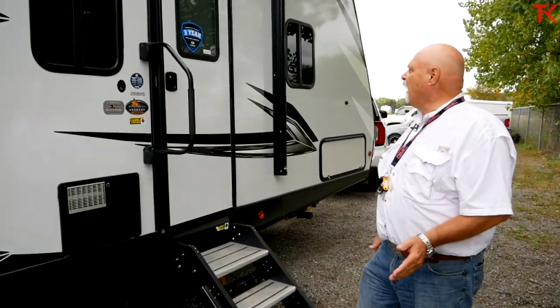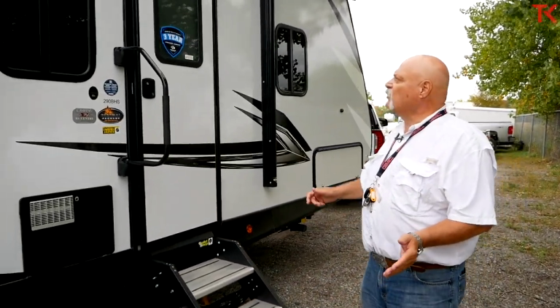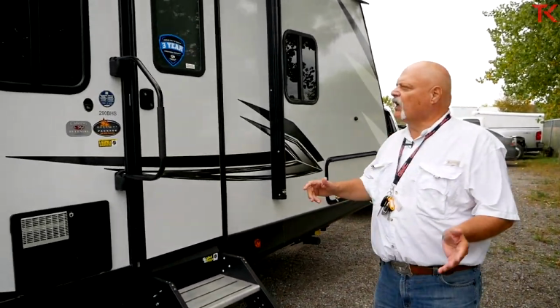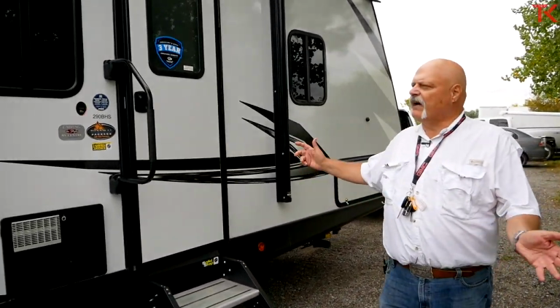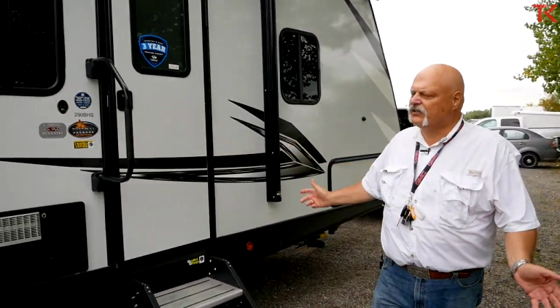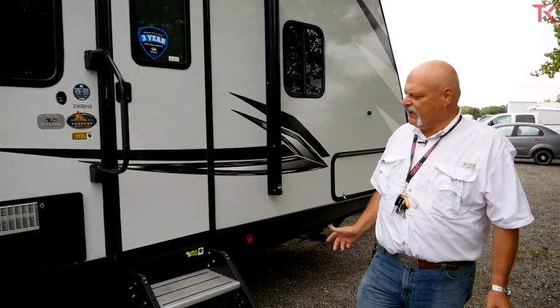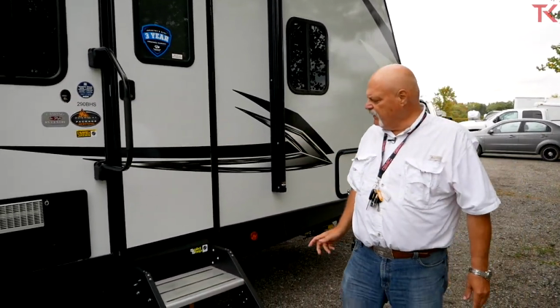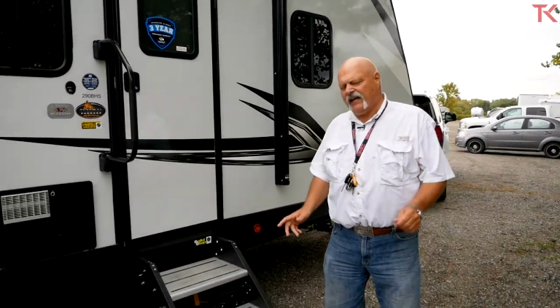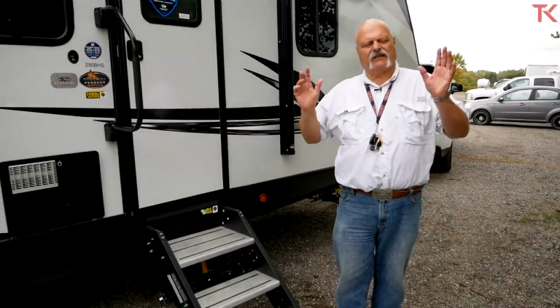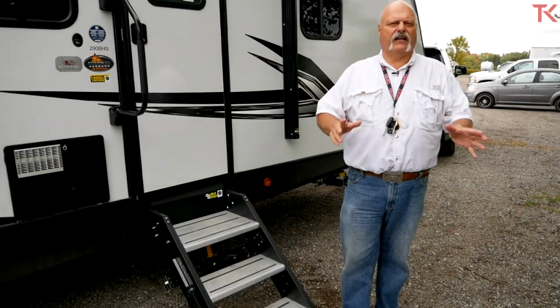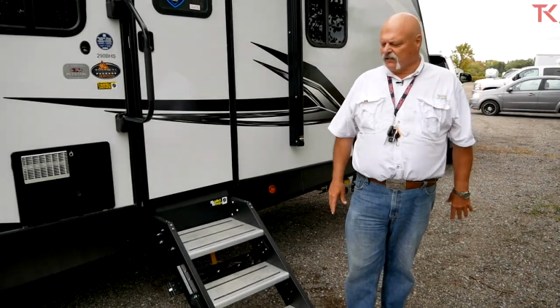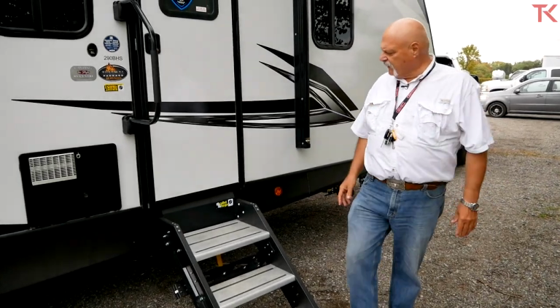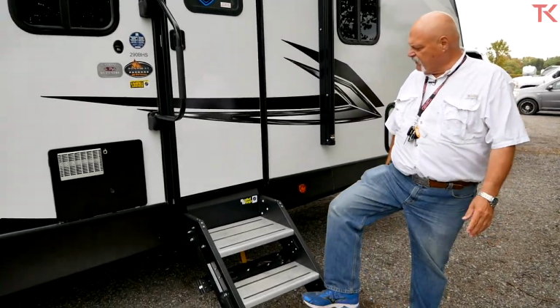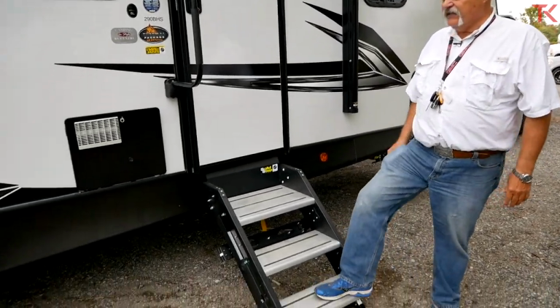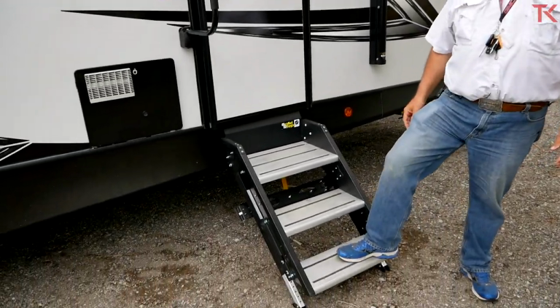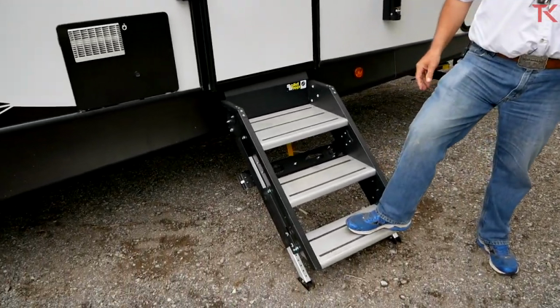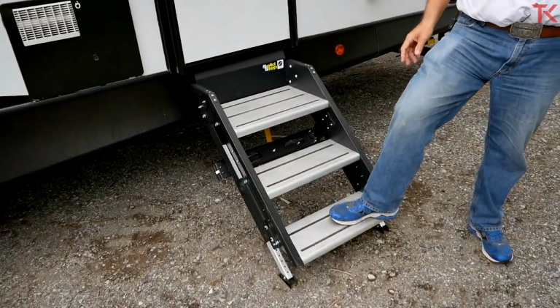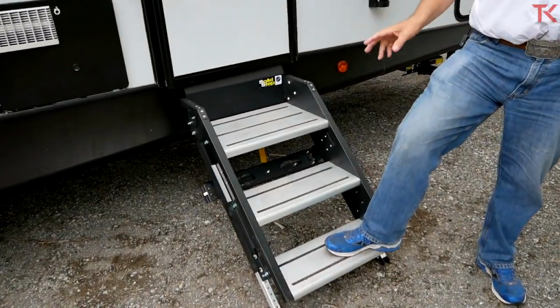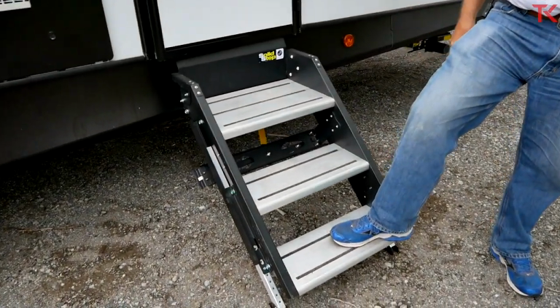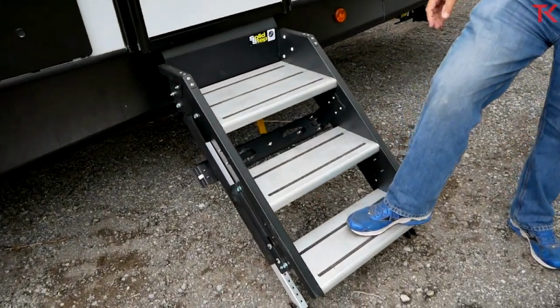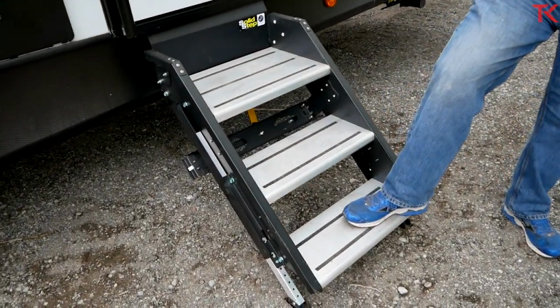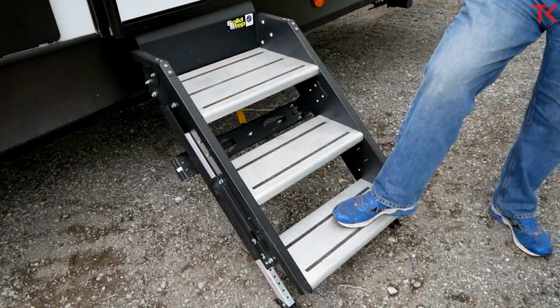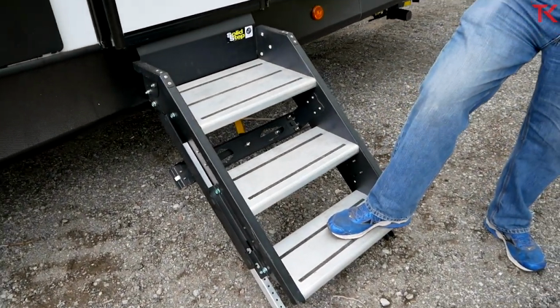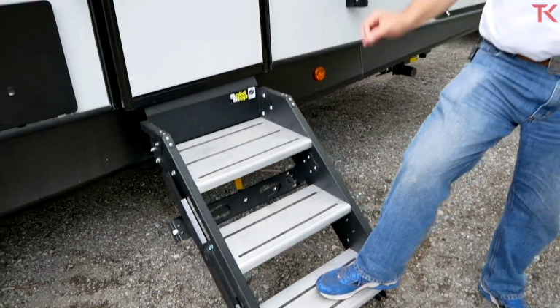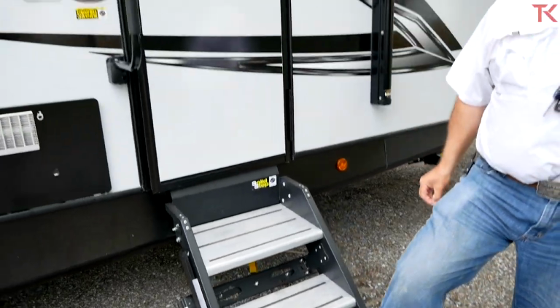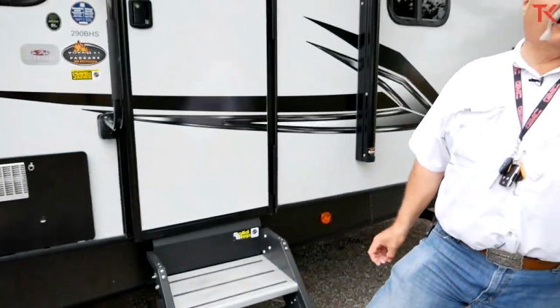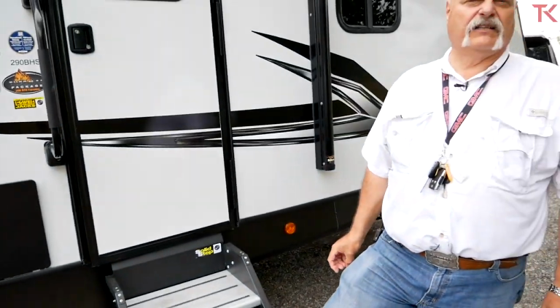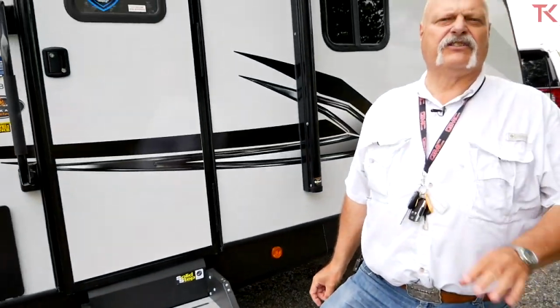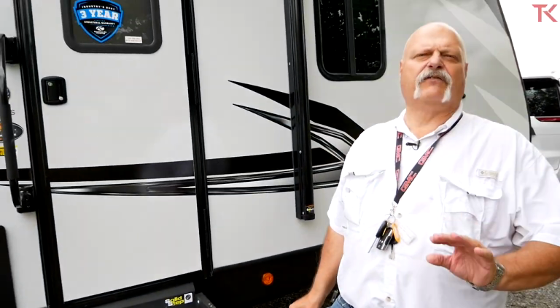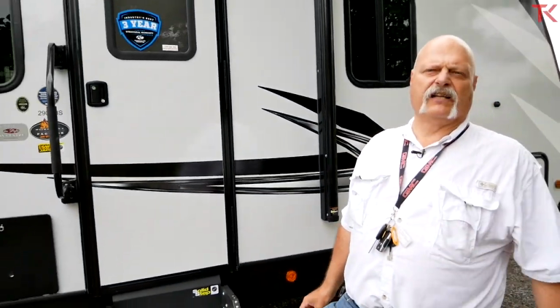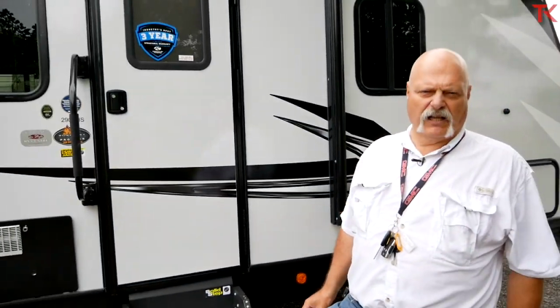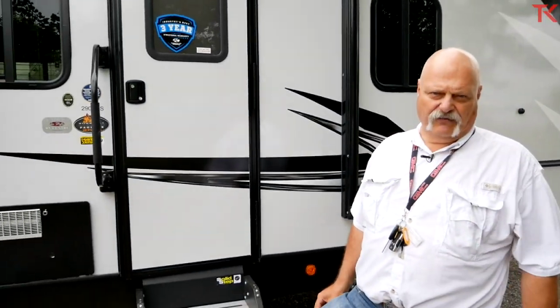Working our way back to the entry — something I talk a lot about is these solid steps. I love them. I hope soon I will never have to talk about them because every trailer will have them.